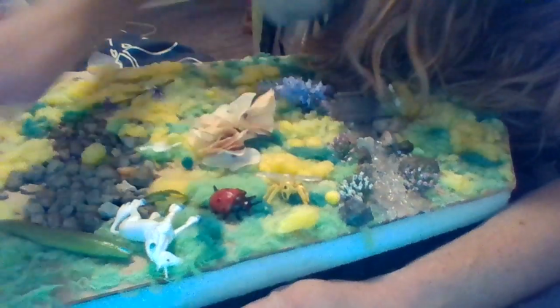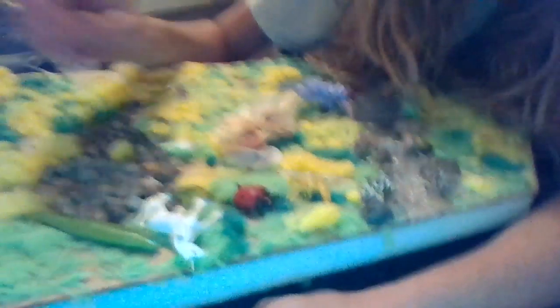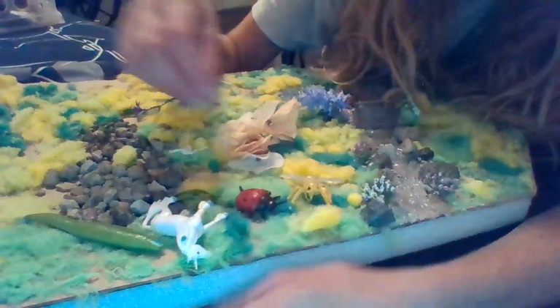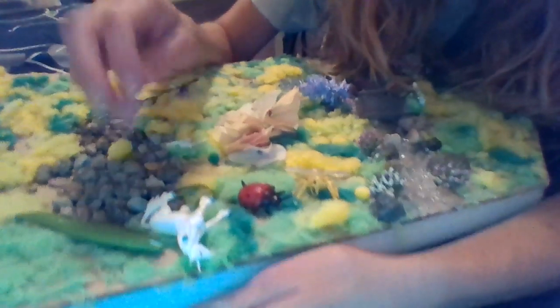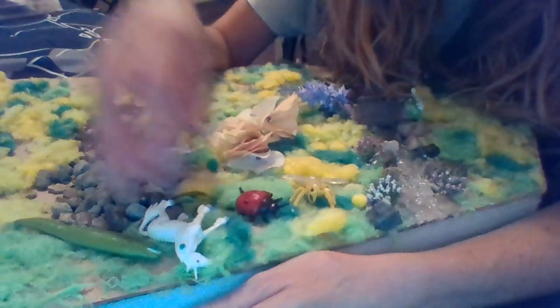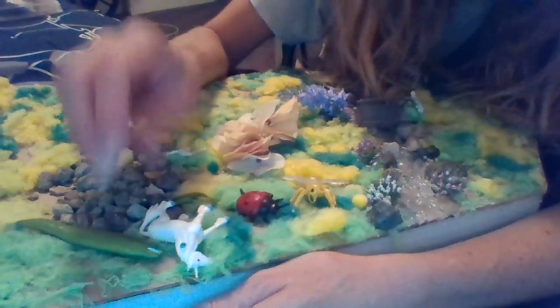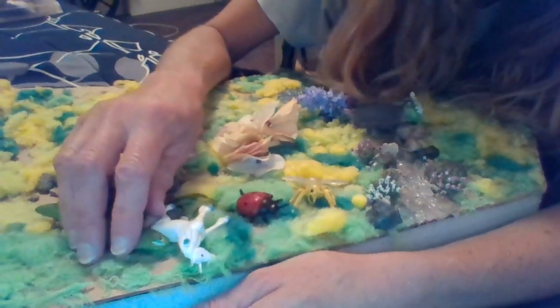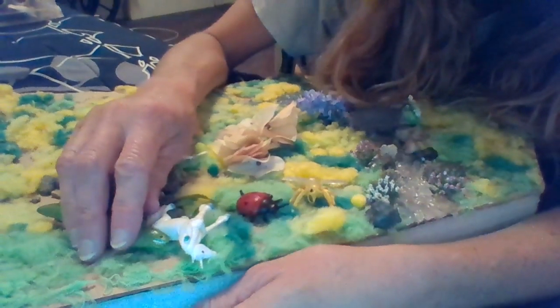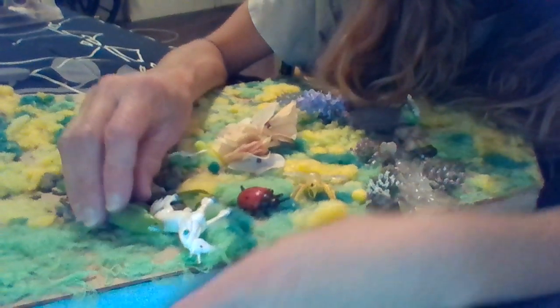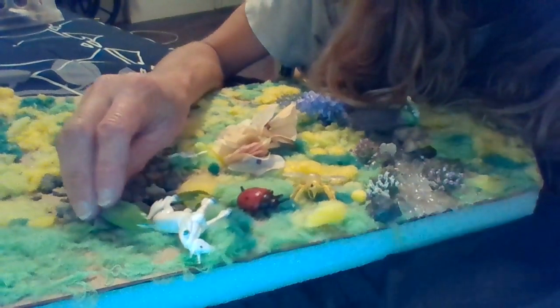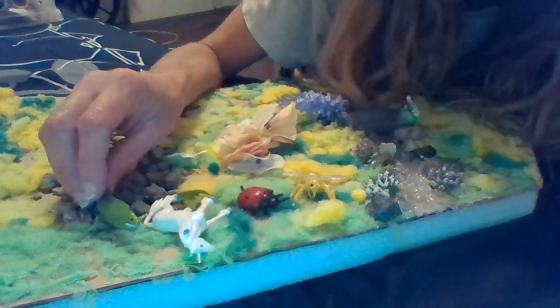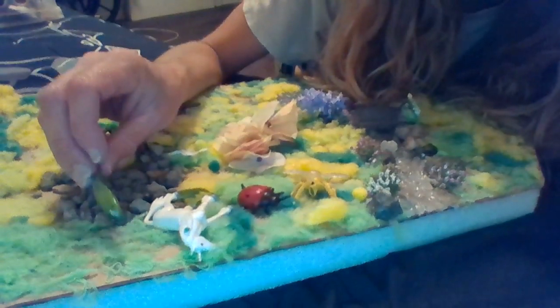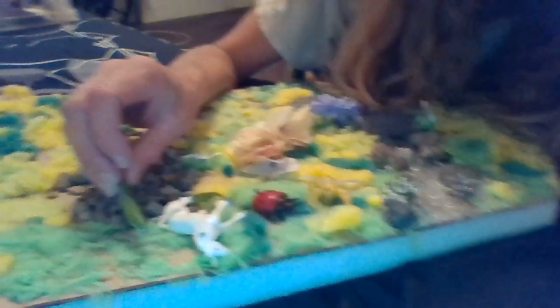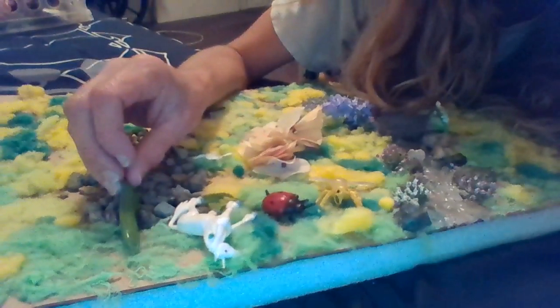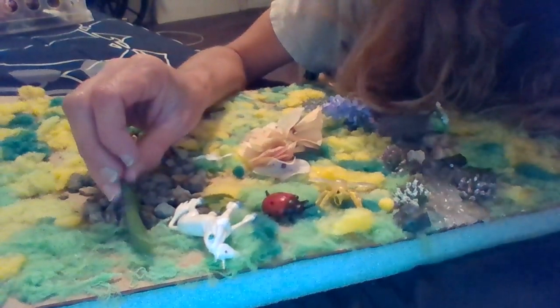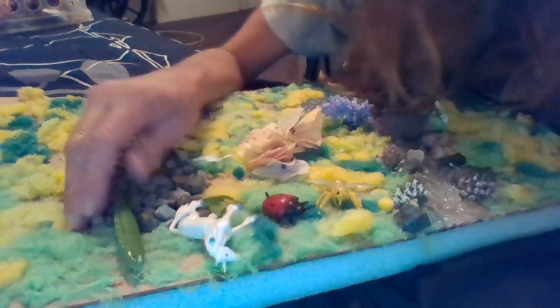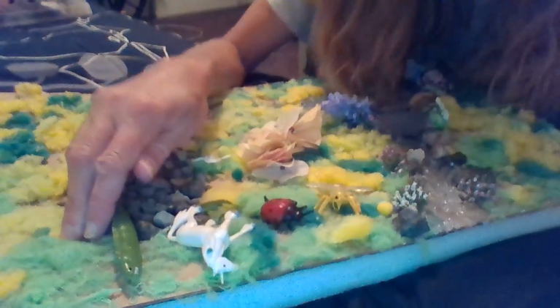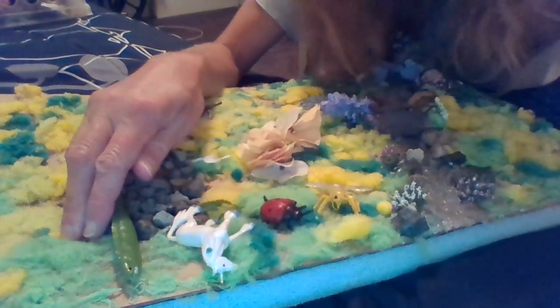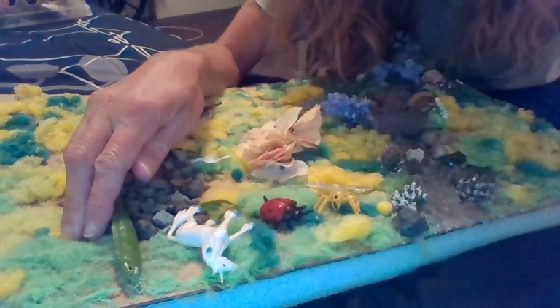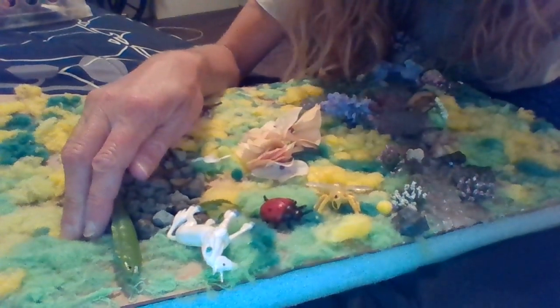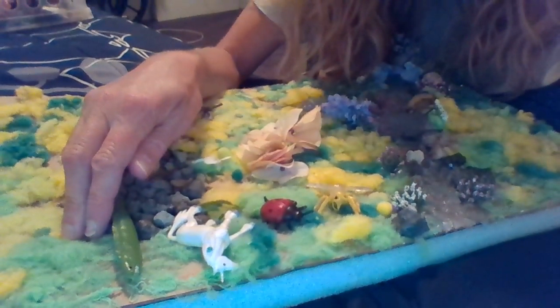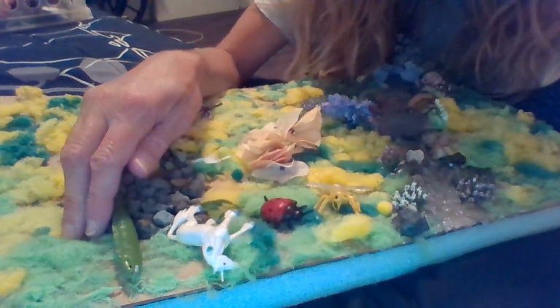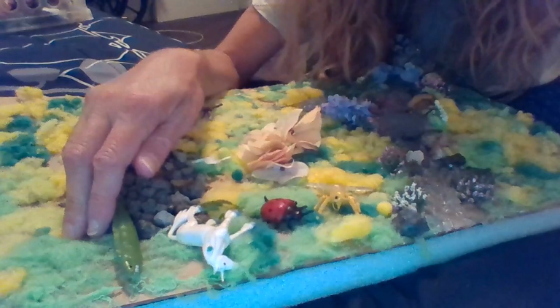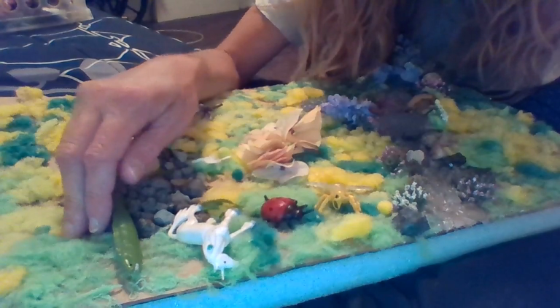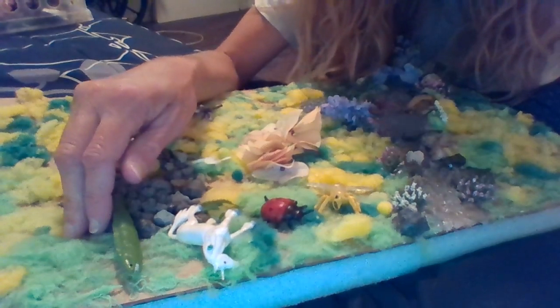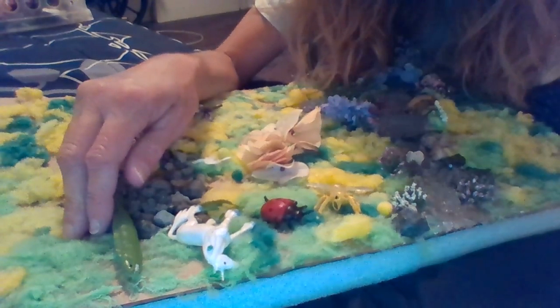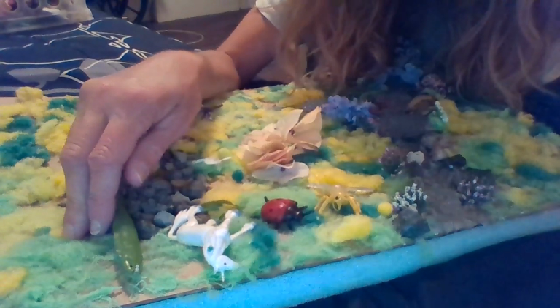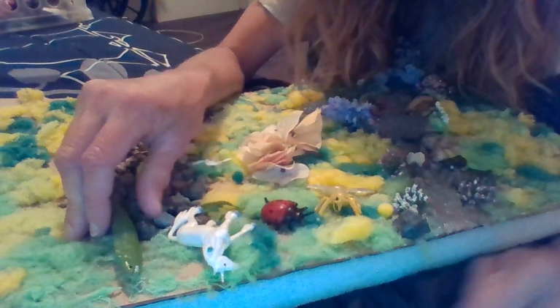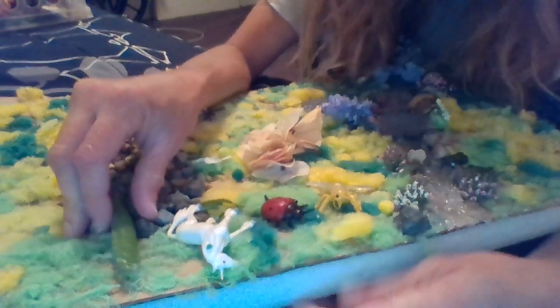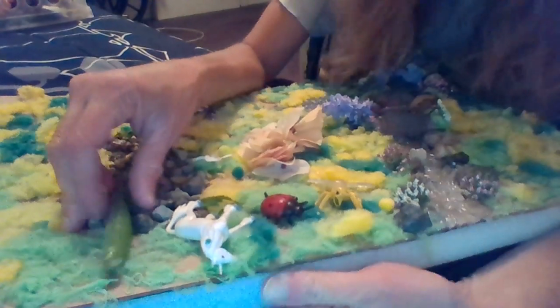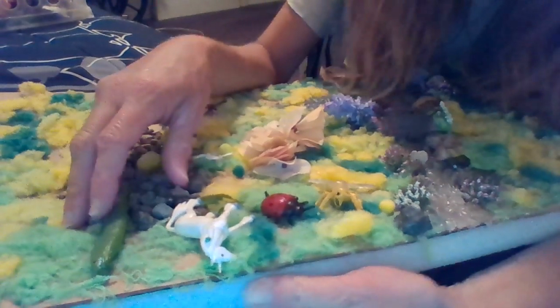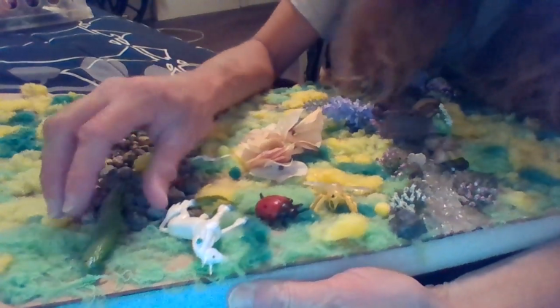Hi kids! Time for another adventure in Spellable City. Today we are going to be working on a pre-k sight word. It is how to spell the color blue.